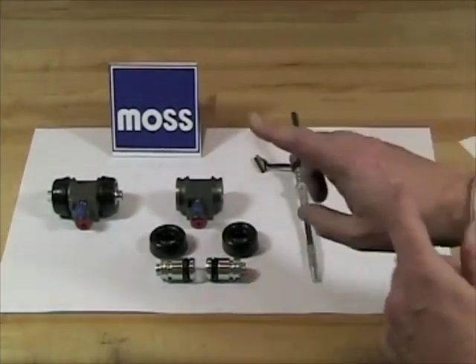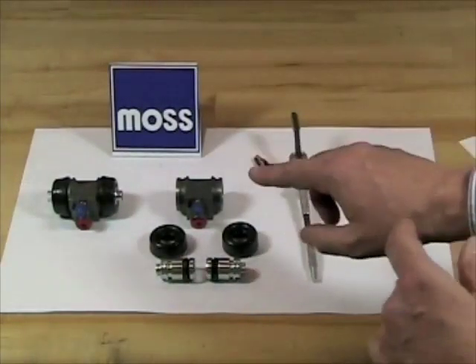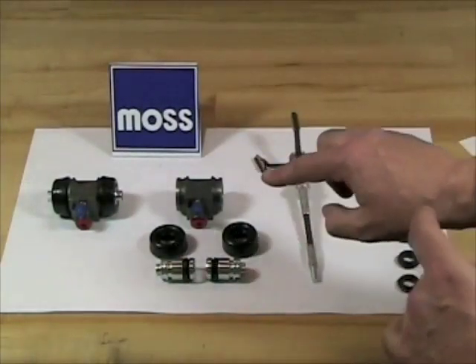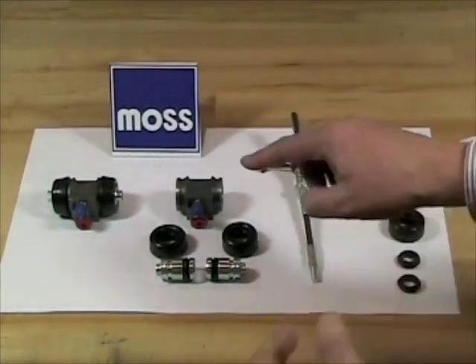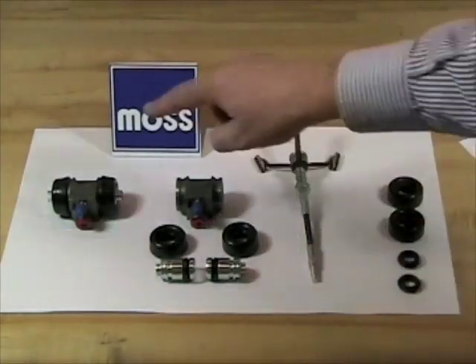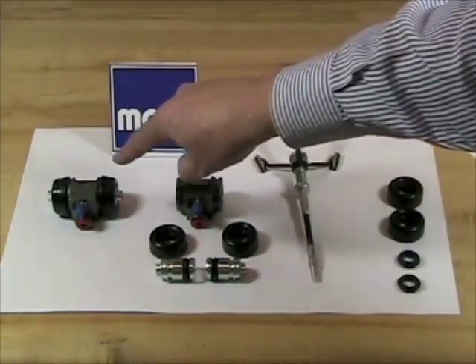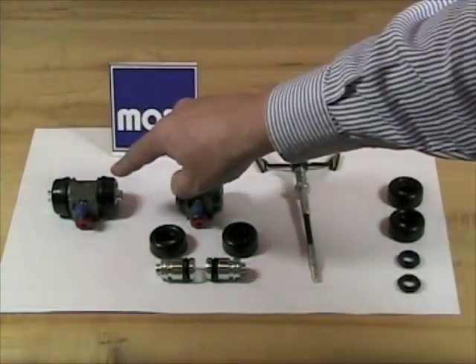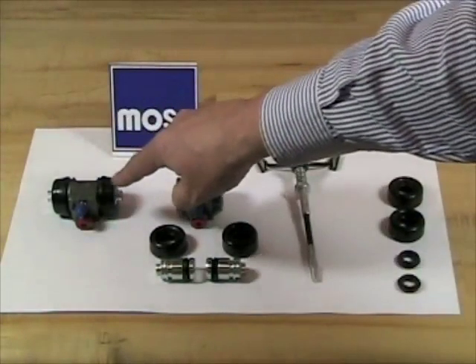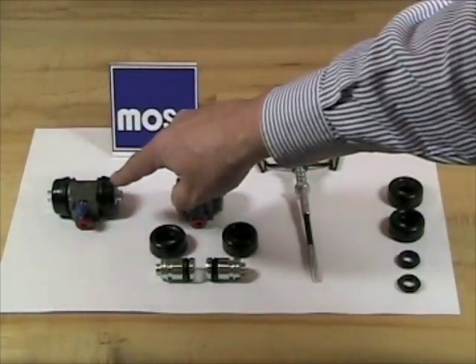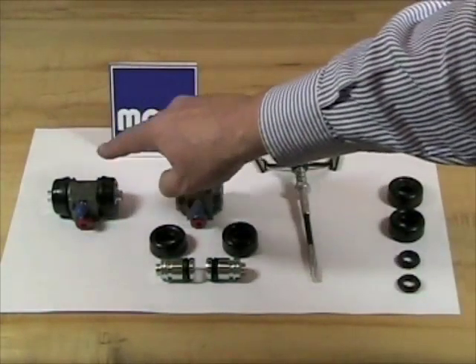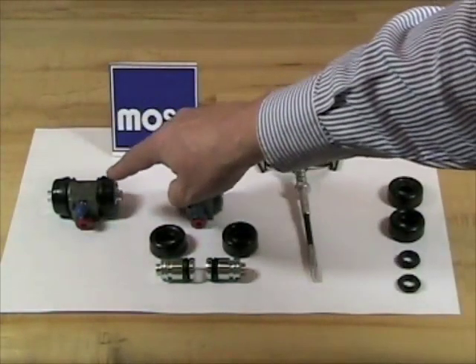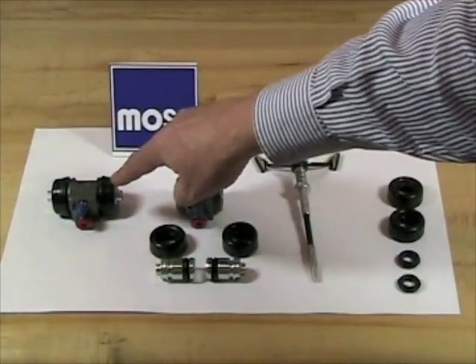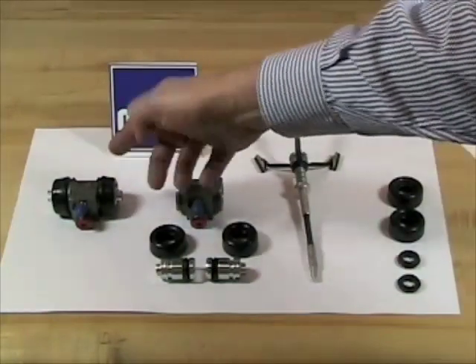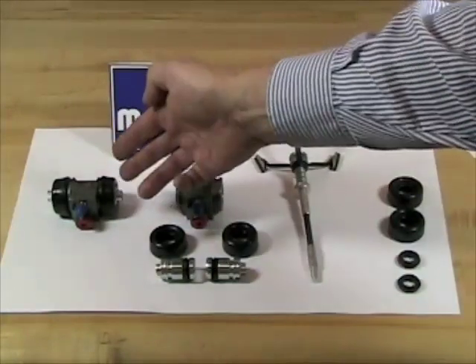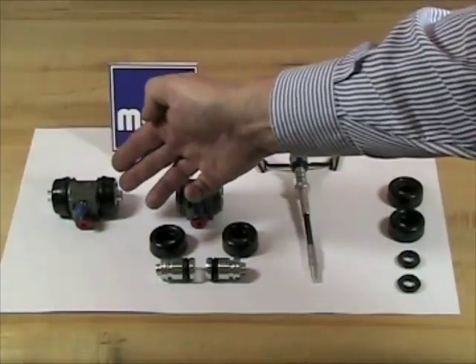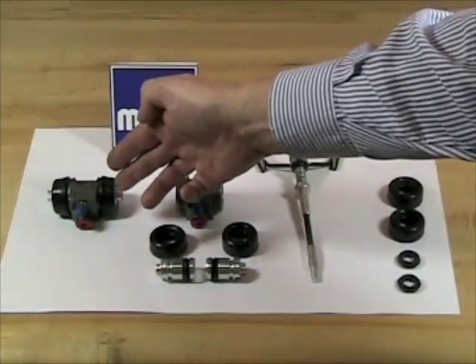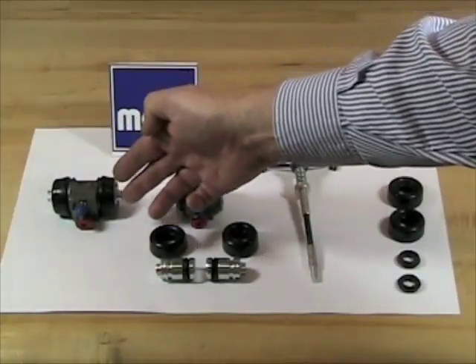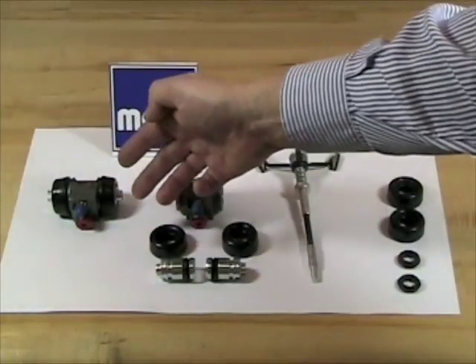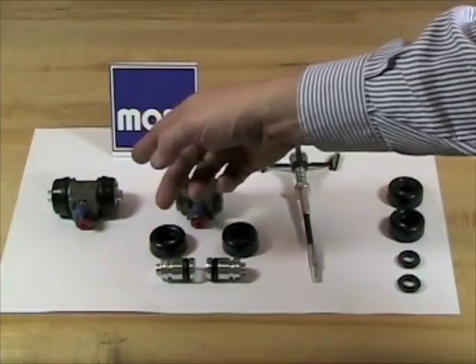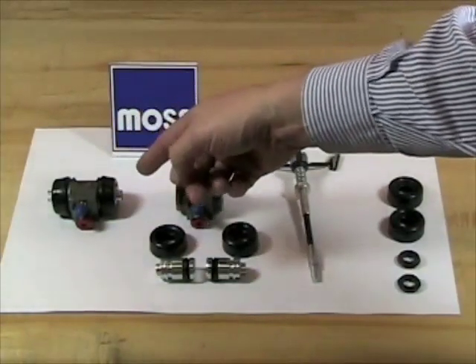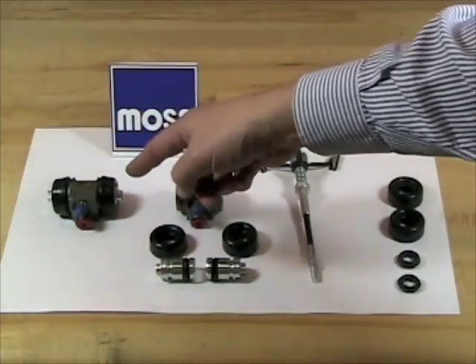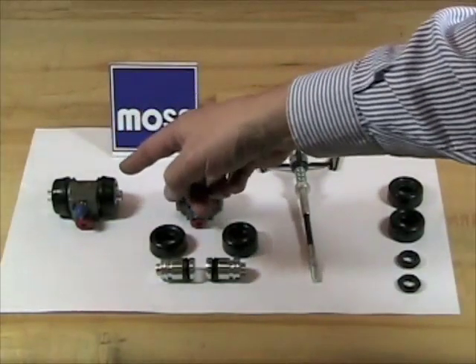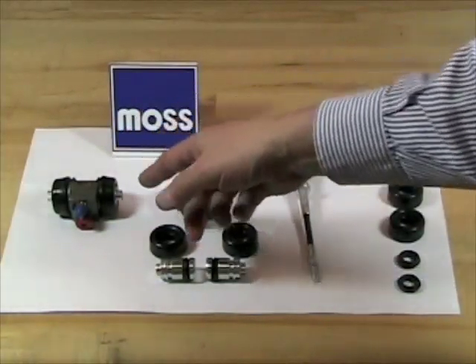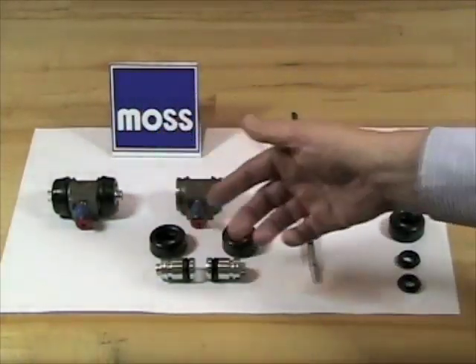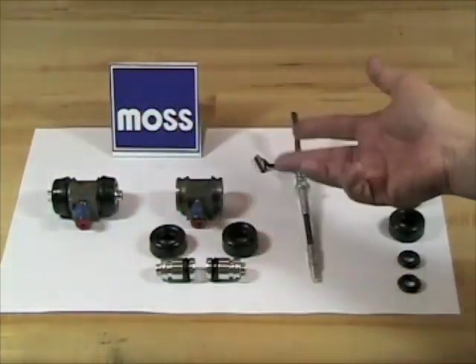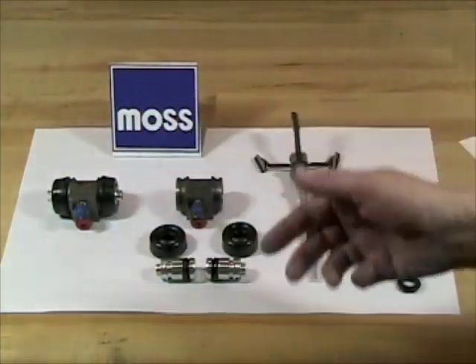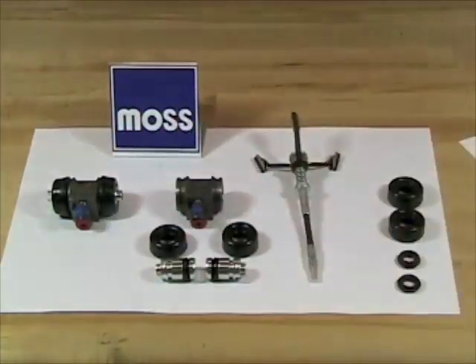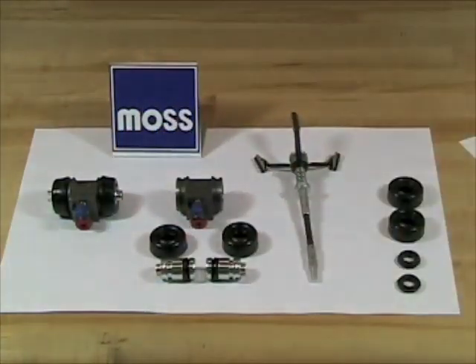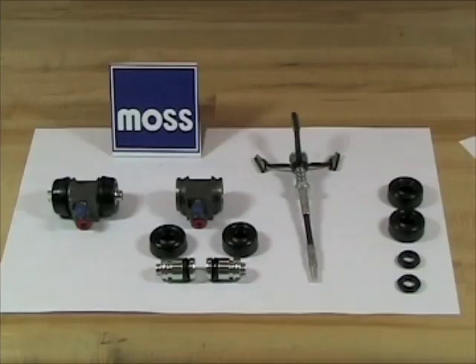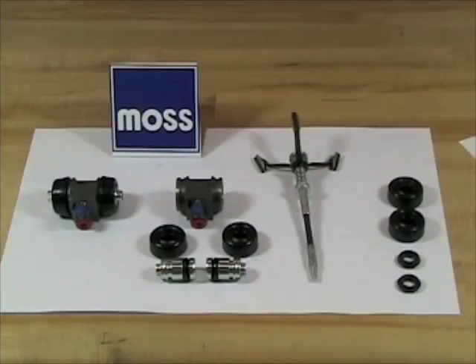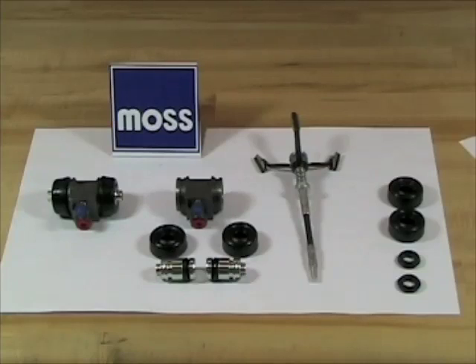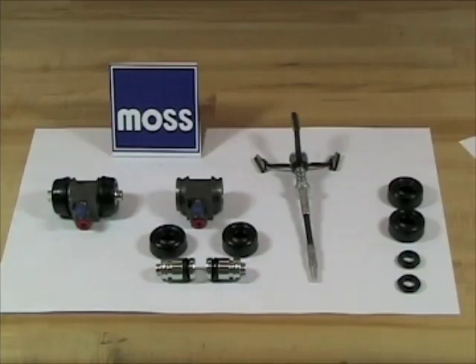Something to remember: if one wheel cylinder has reached the stage where it's beginning to leak, the others are probably pretty close to that. Therefore, it's a good idea to do all of them at the same time.